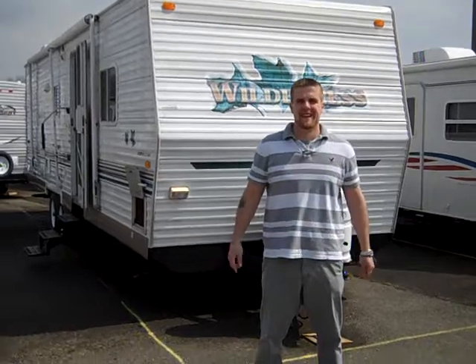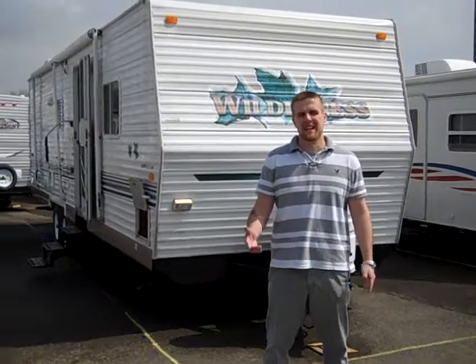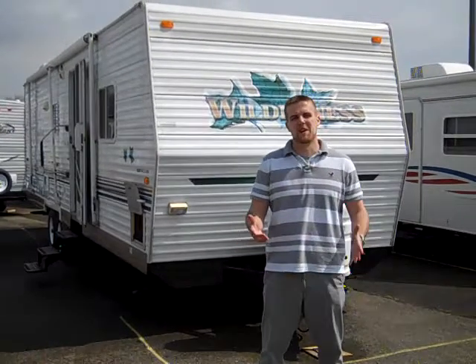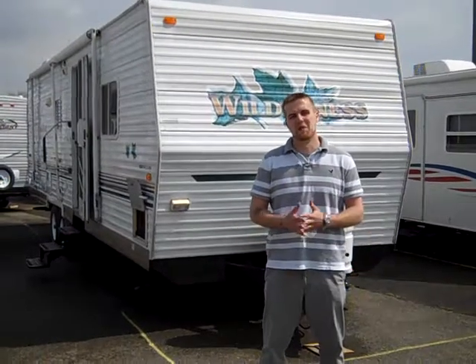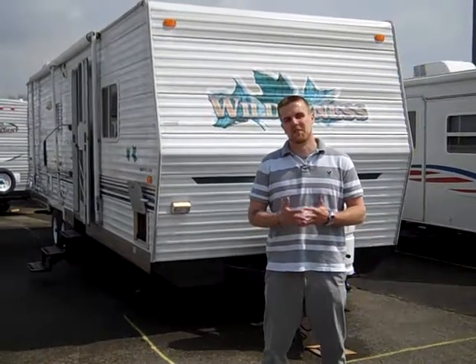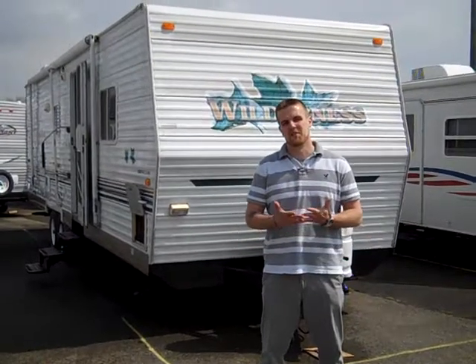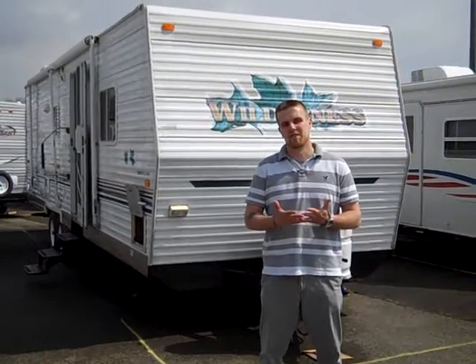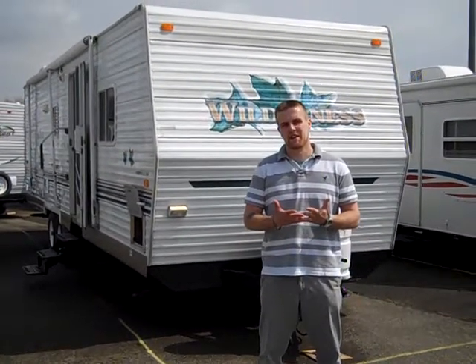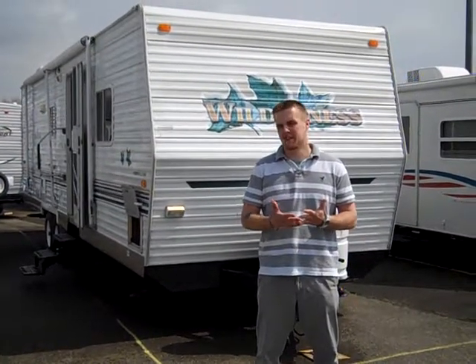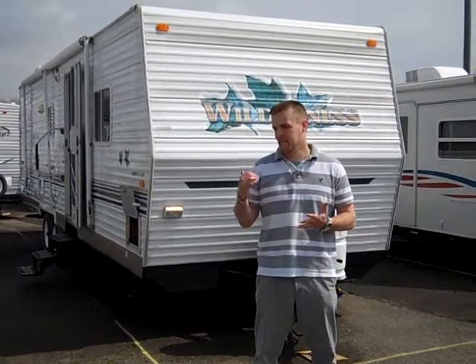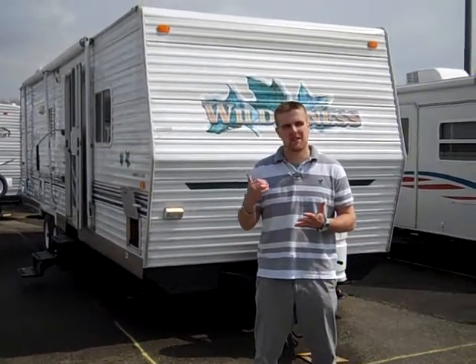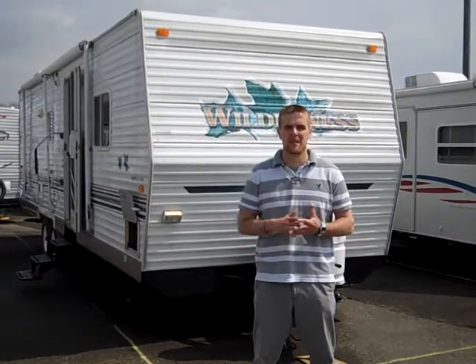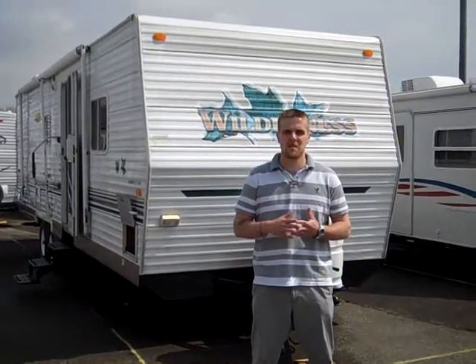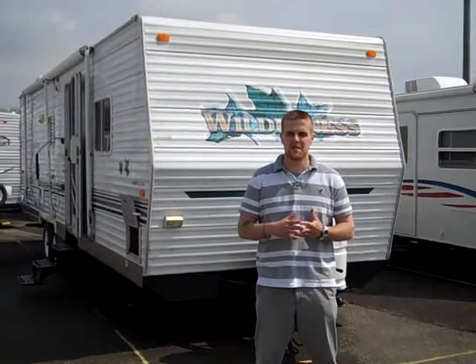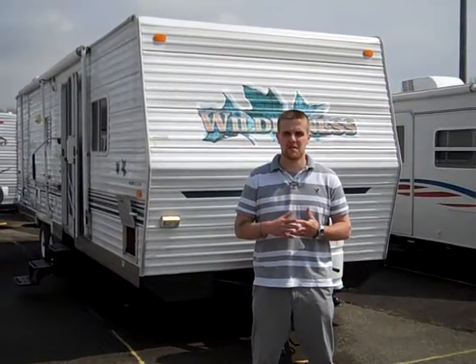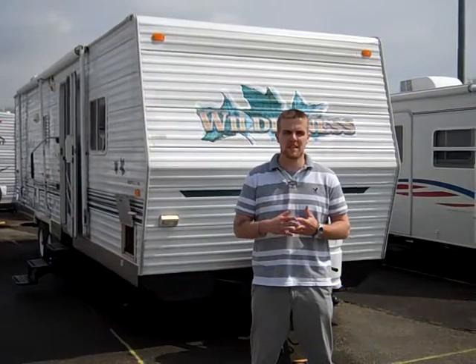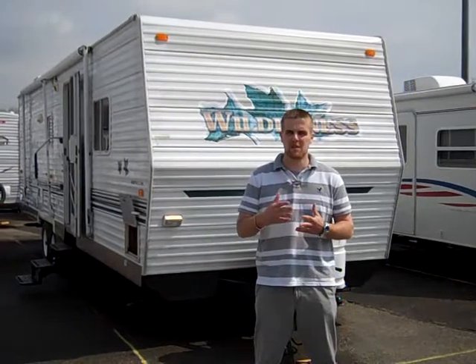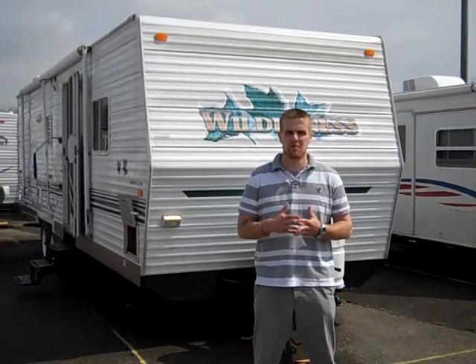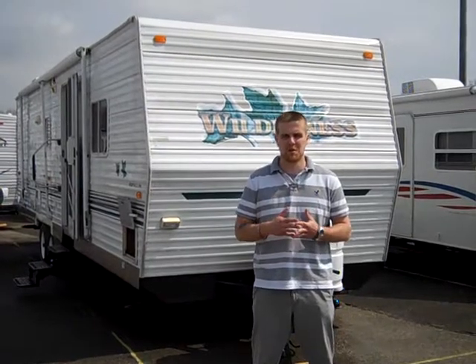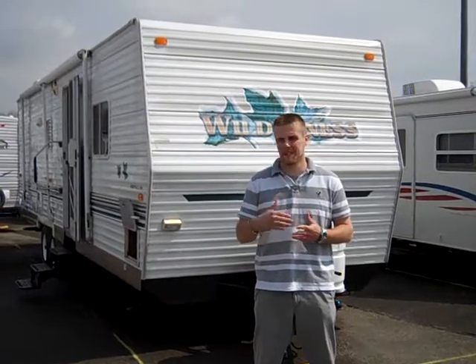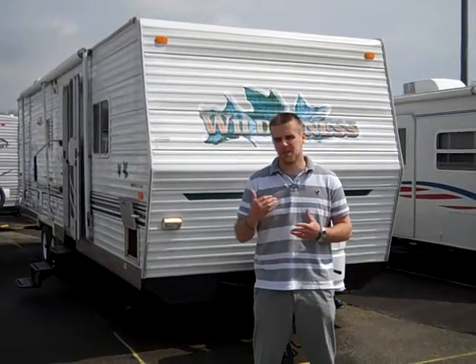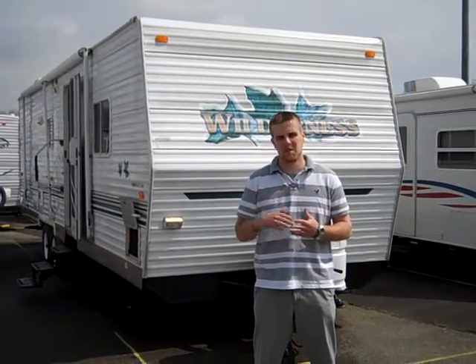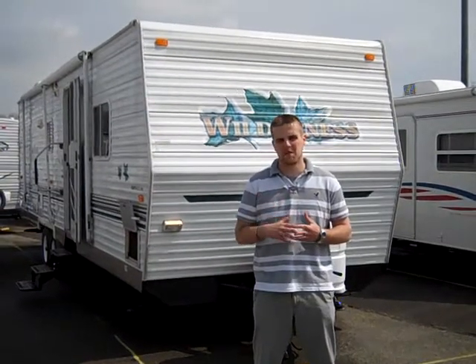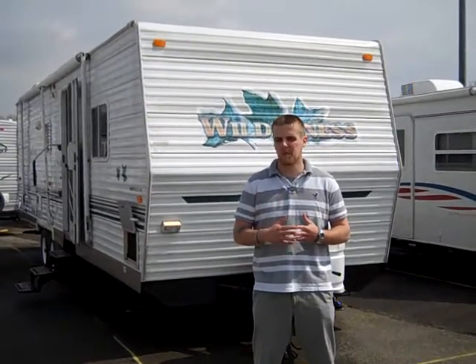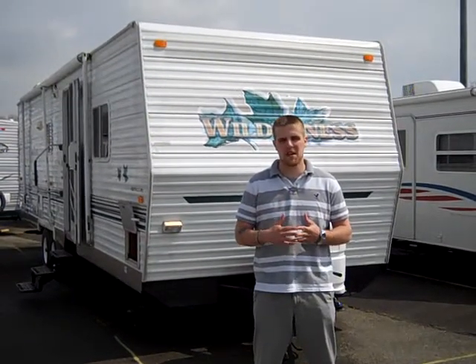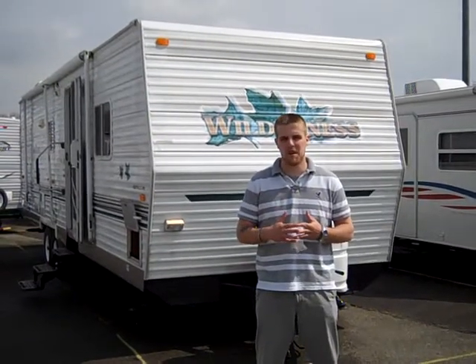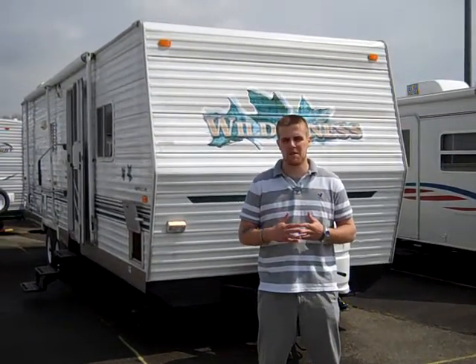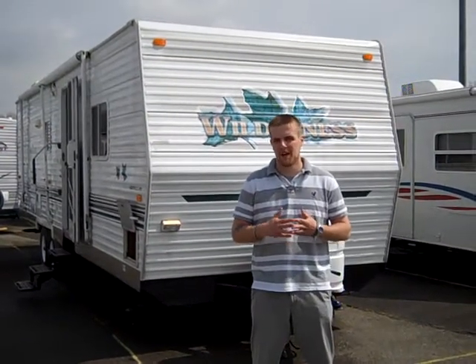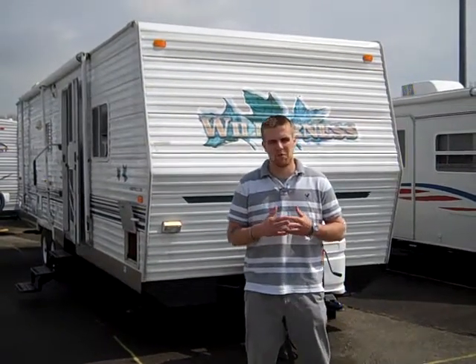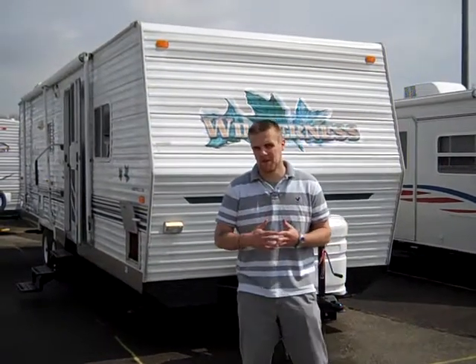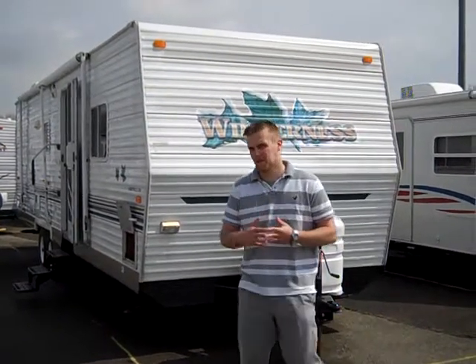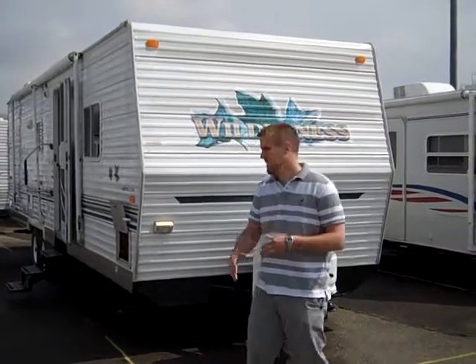Hey guys, Brian Williams here at Jim's RV Center. Today we're looking at a 2003 Fleetwood Wilderness. It's a 31 foot bunkhouse model. We'll get right to it.